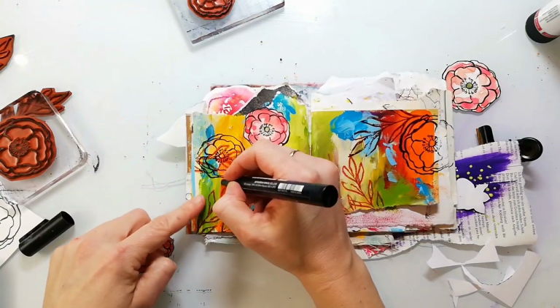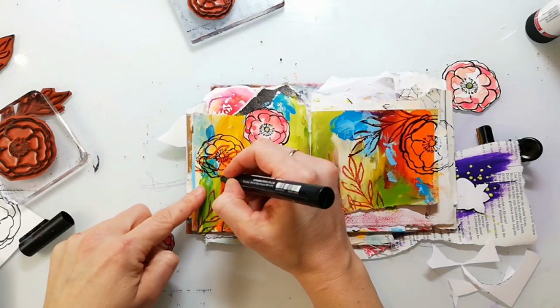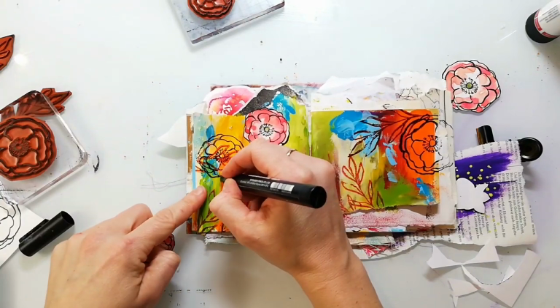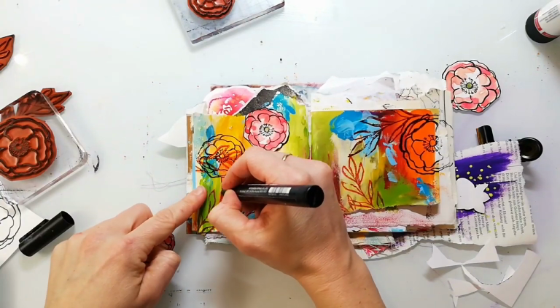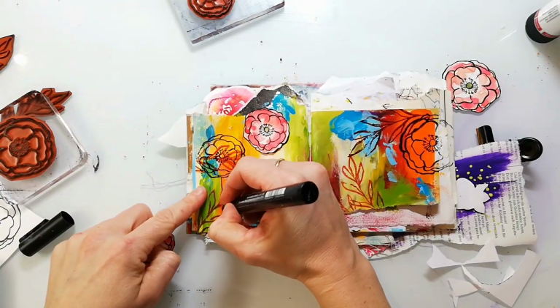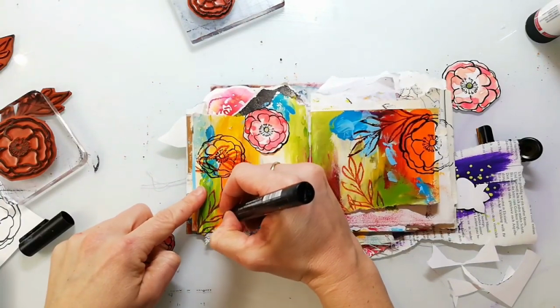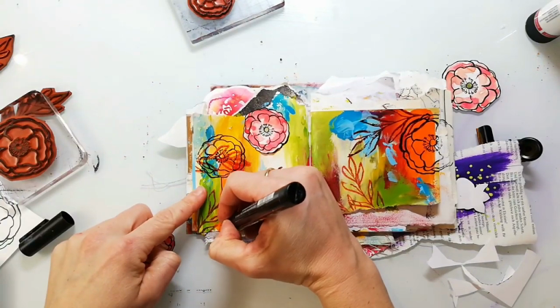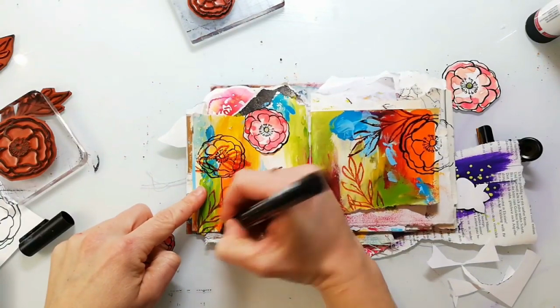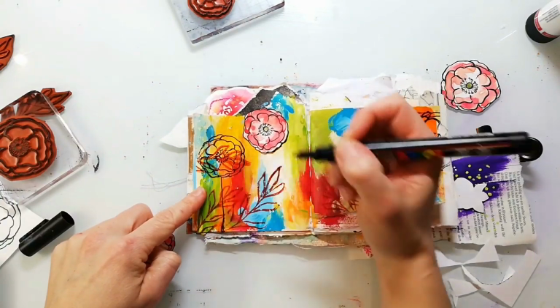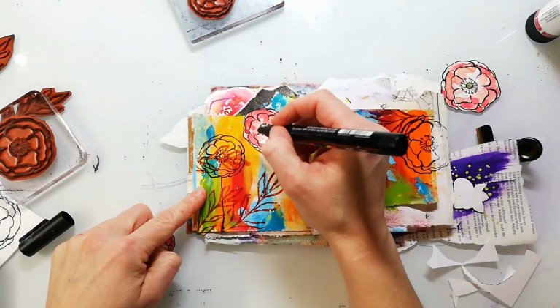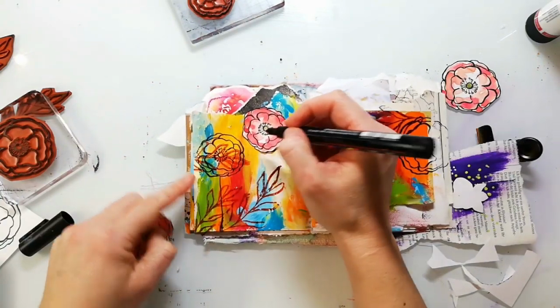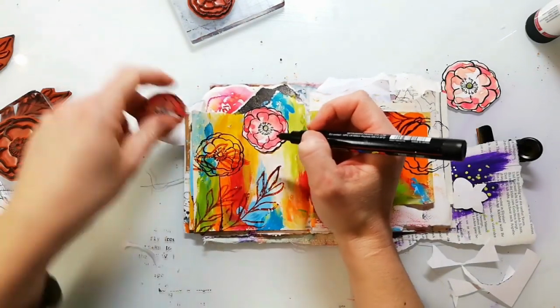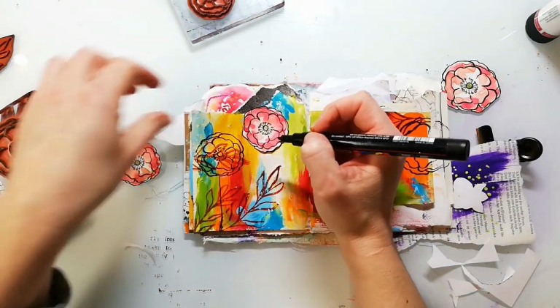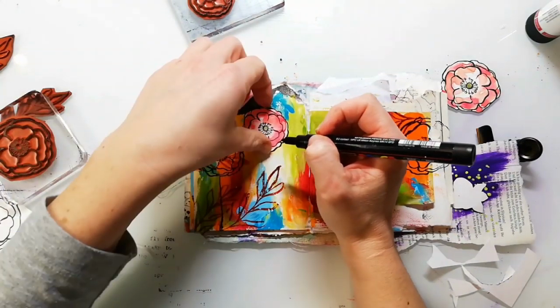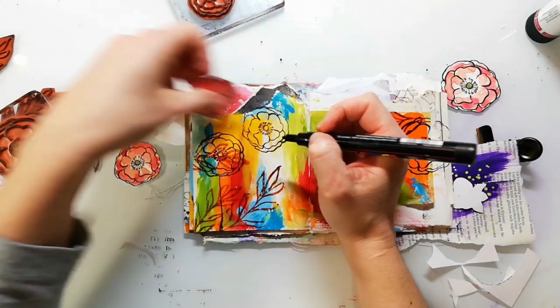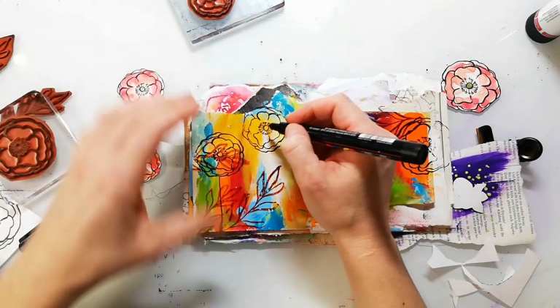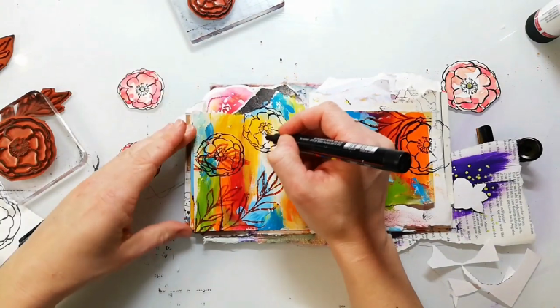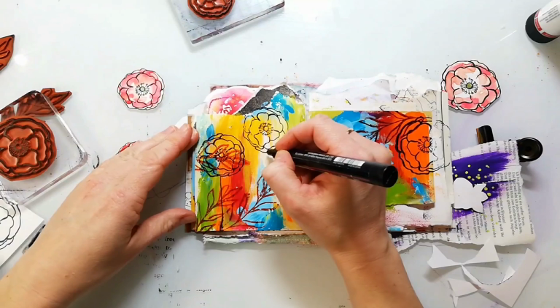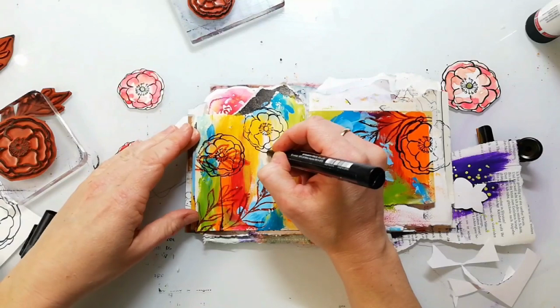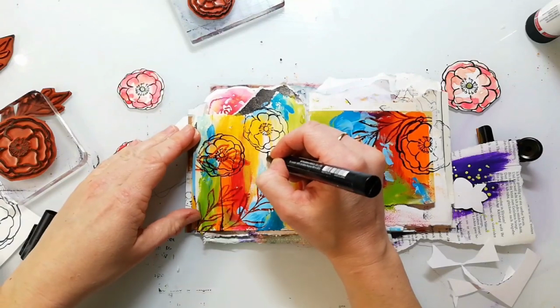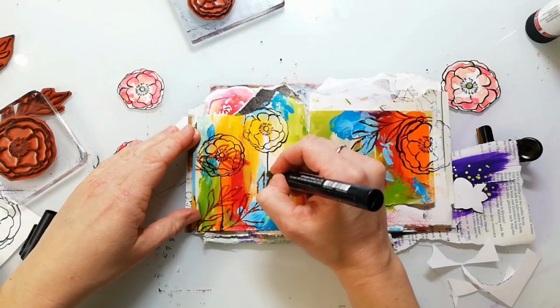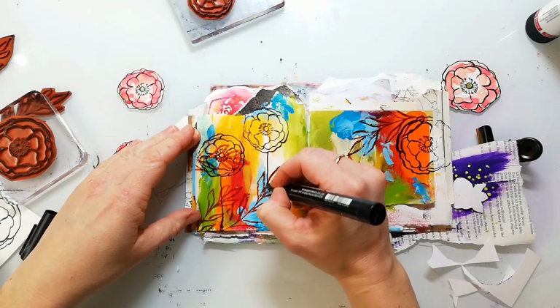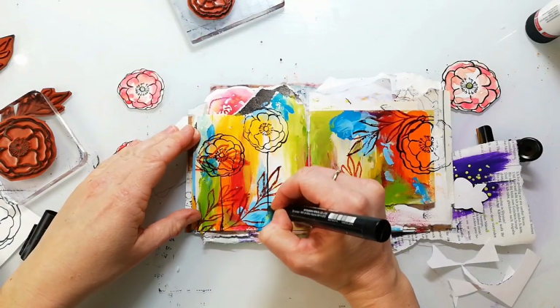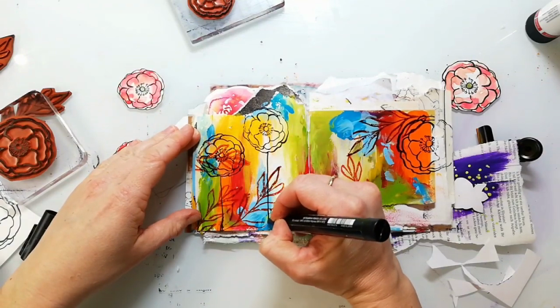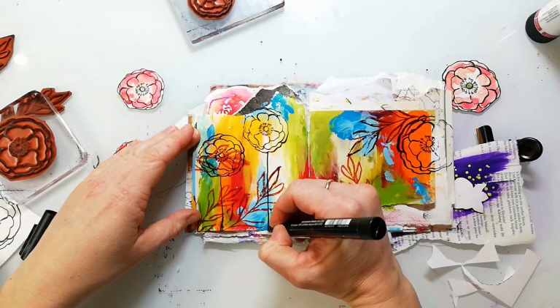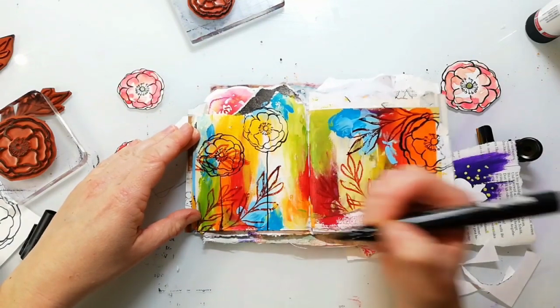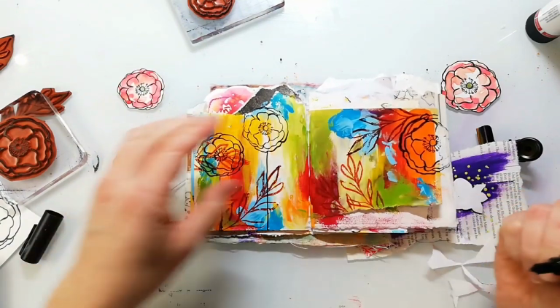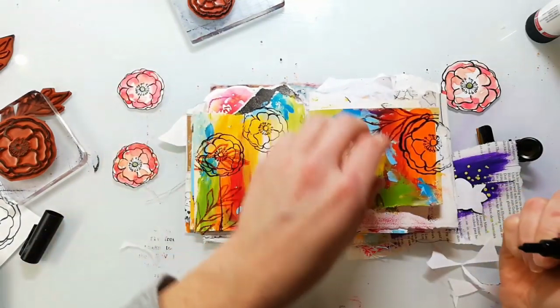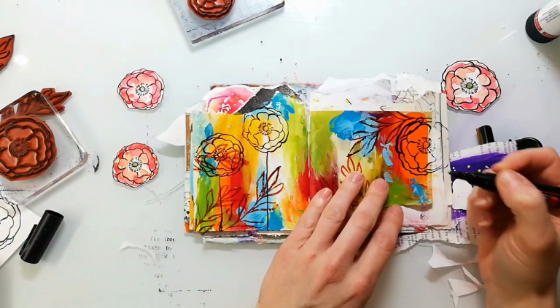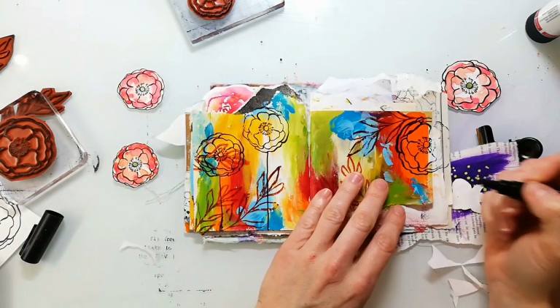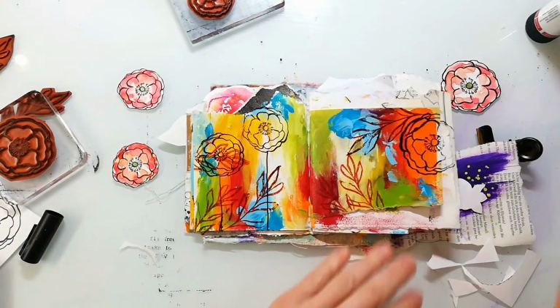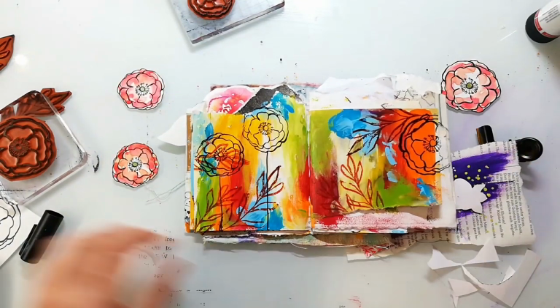I add detail with the Uniposca marker and then I also stamp some leaves to complete the images.